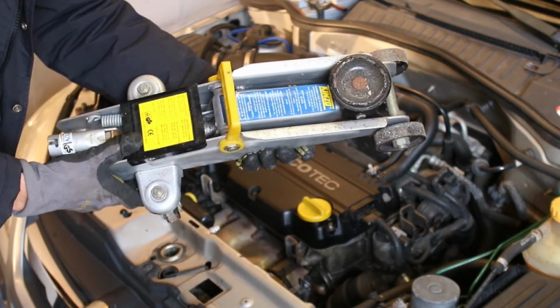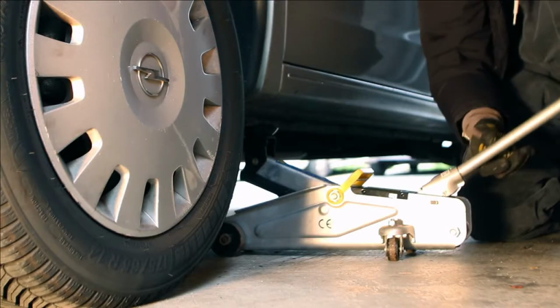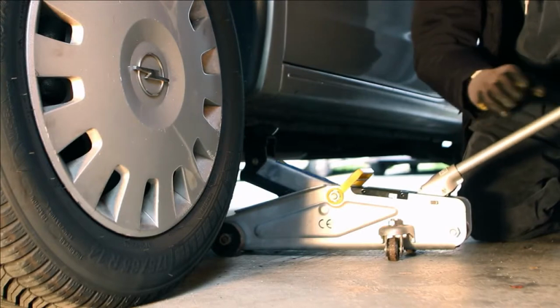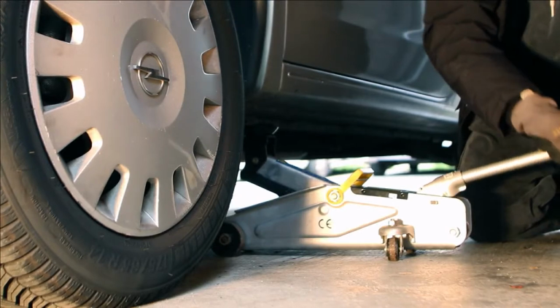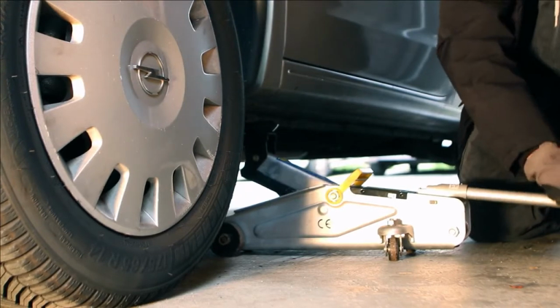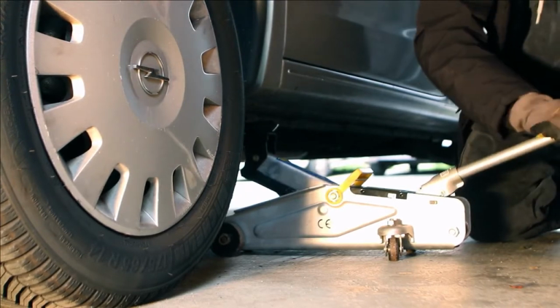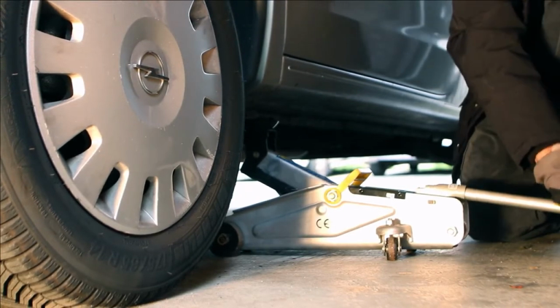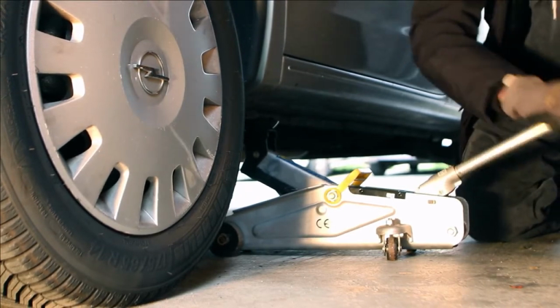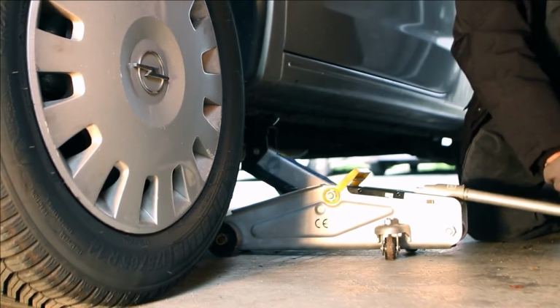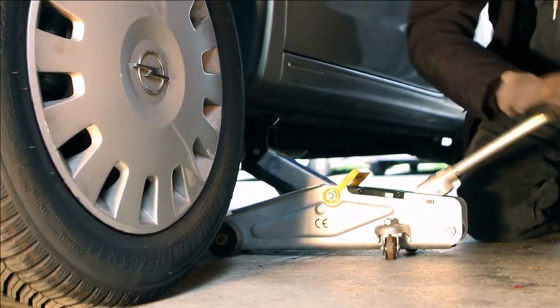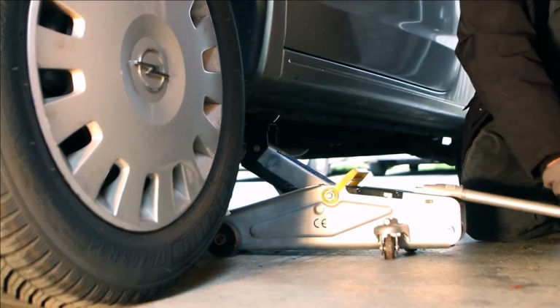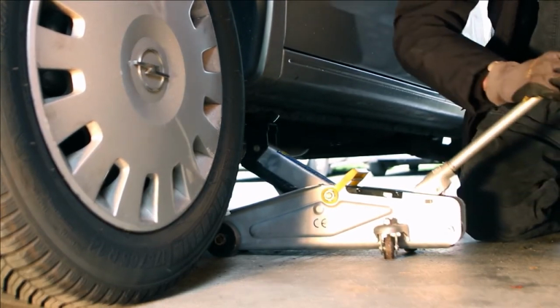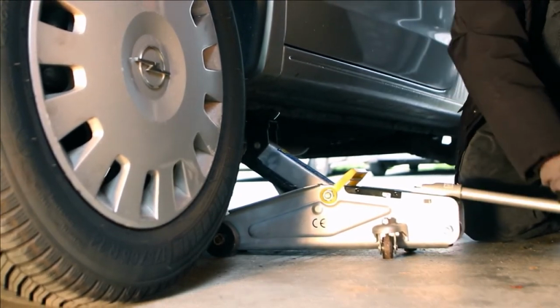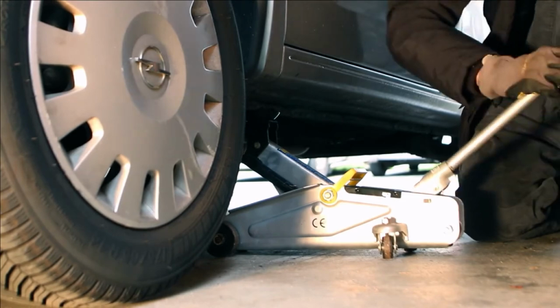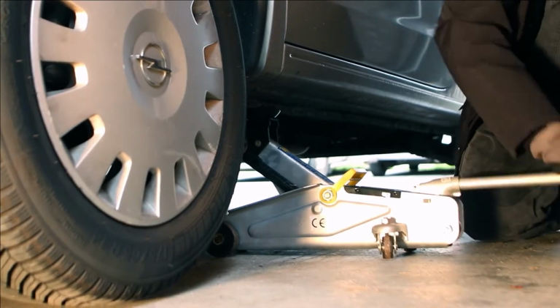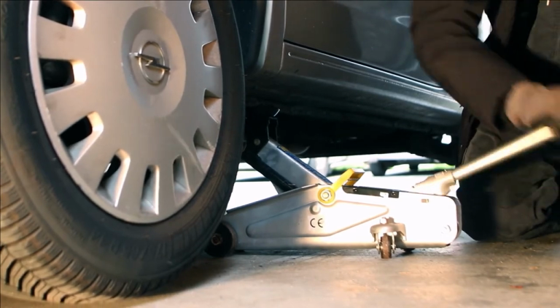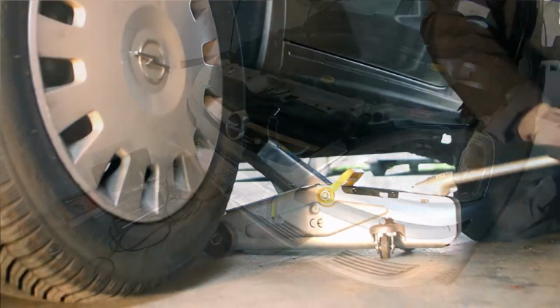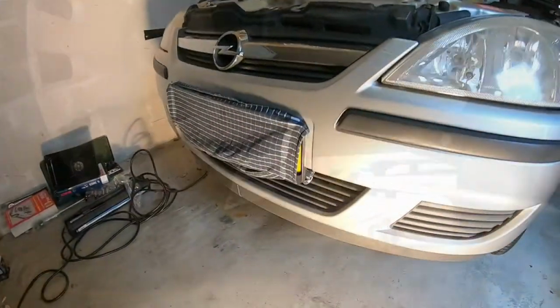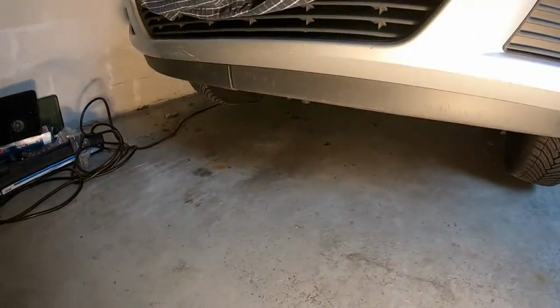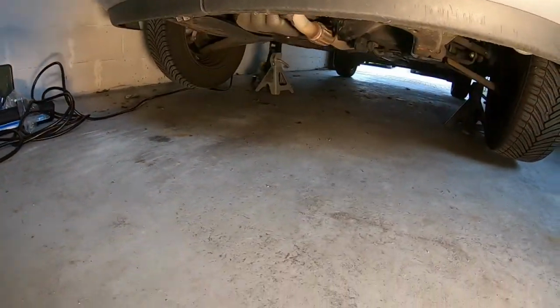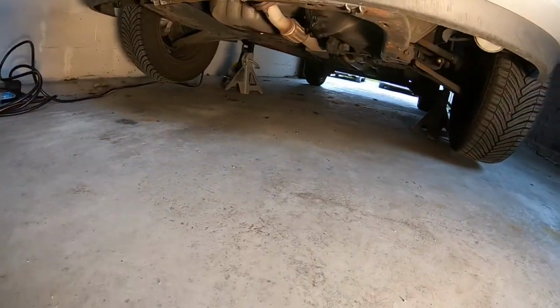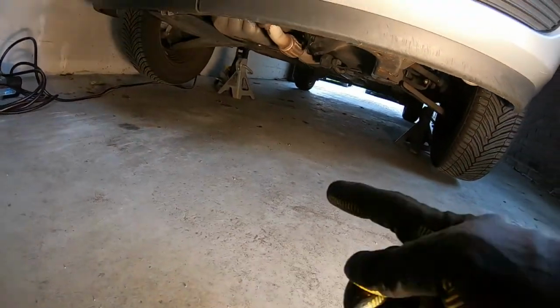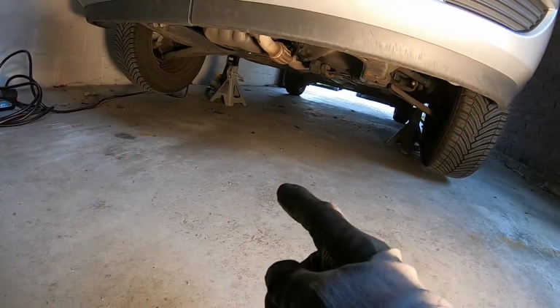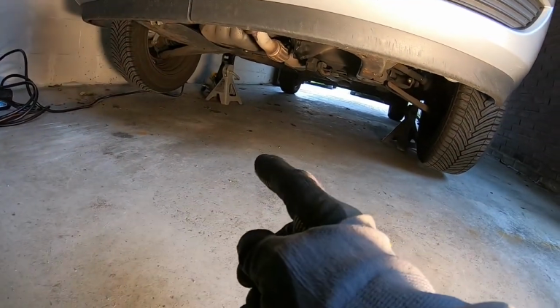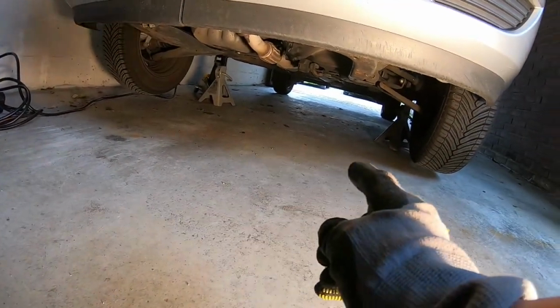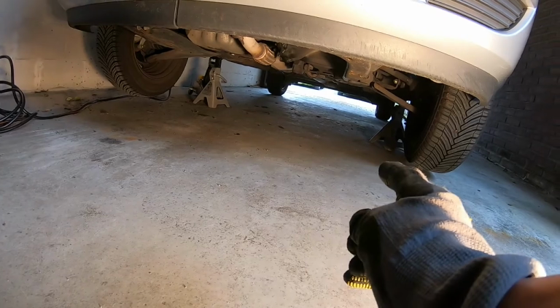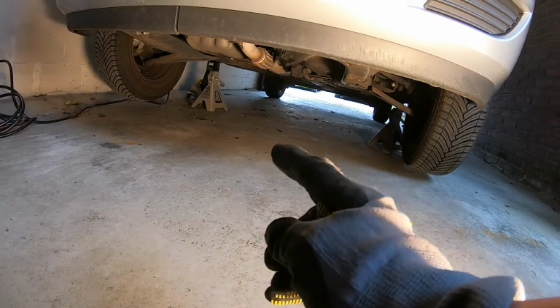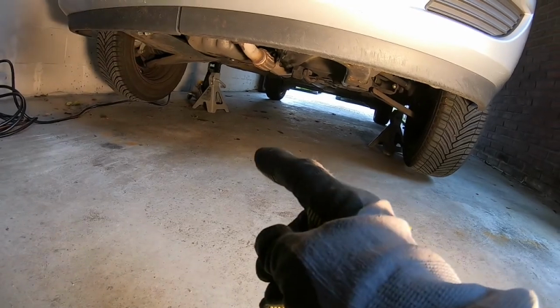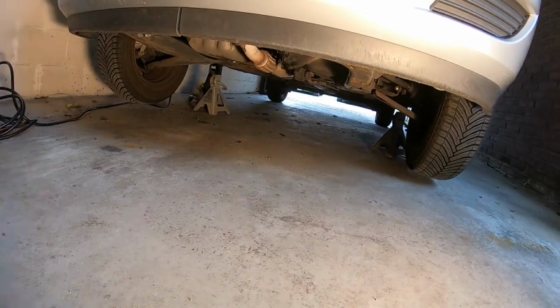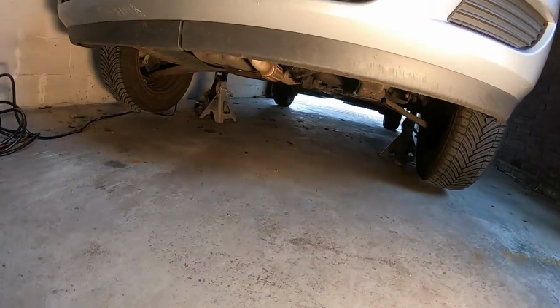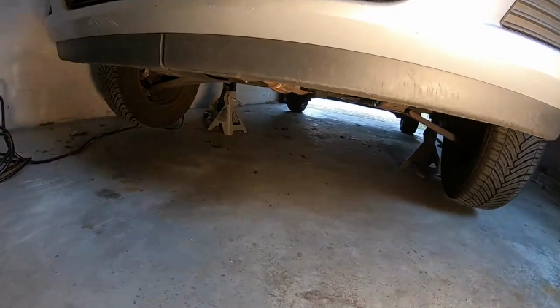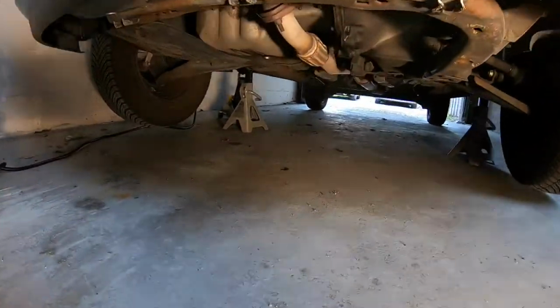We start off this project by jacking up the car. Always look for the specified jacking points, which are mostly indicated by a little indent in the floor of the car. As you can see, we have now jacked up the car and it's supported by jack stands on both sides of the vehicle.